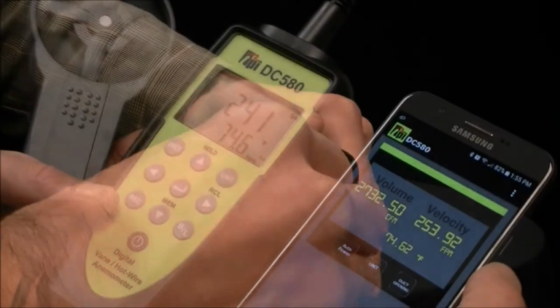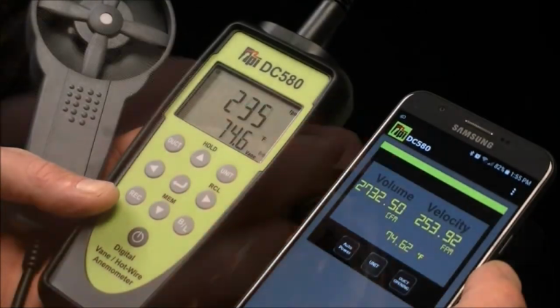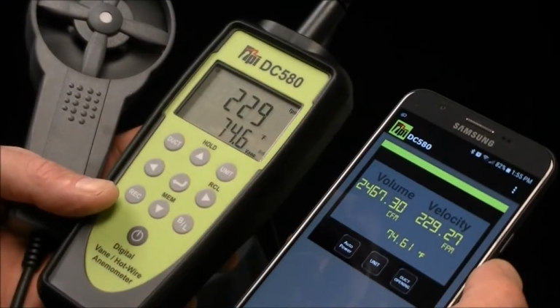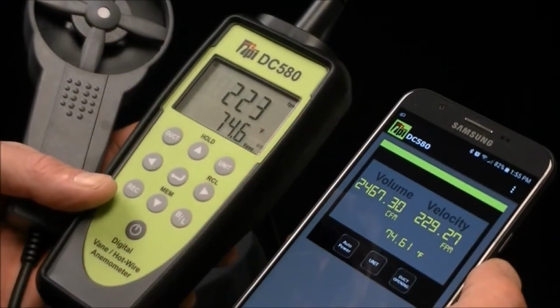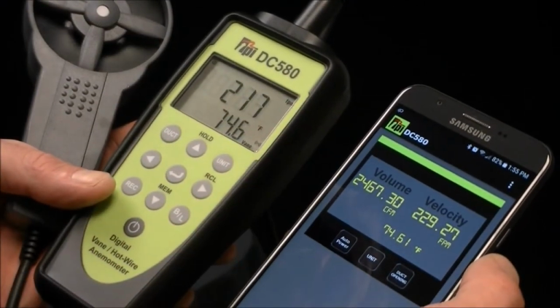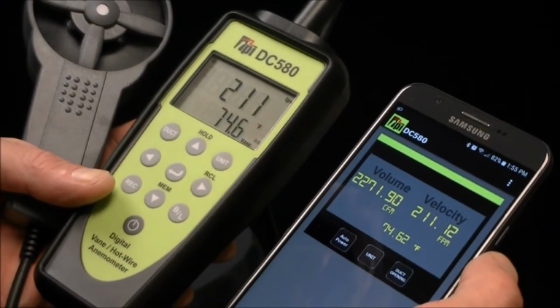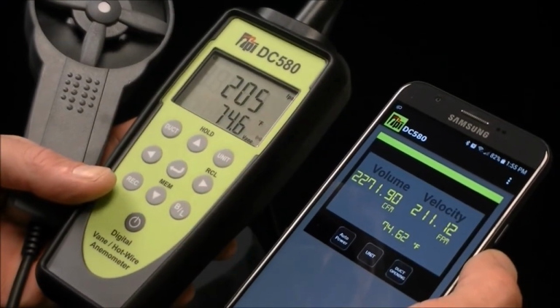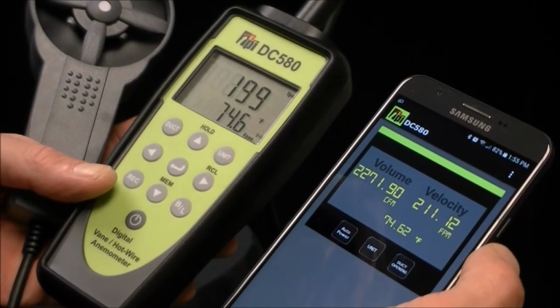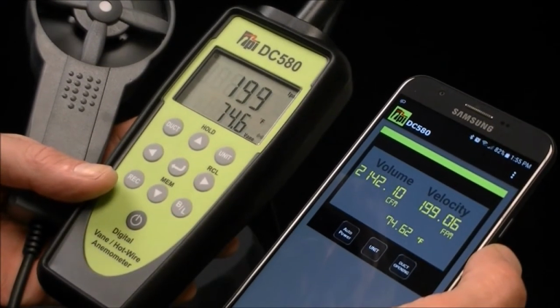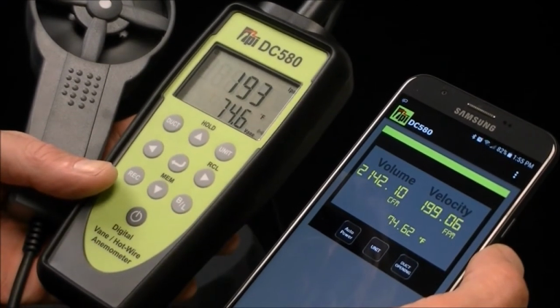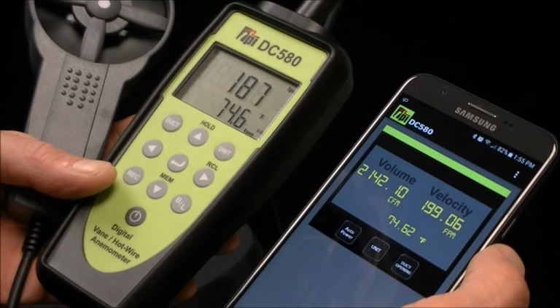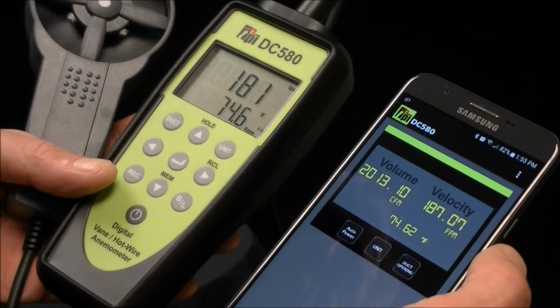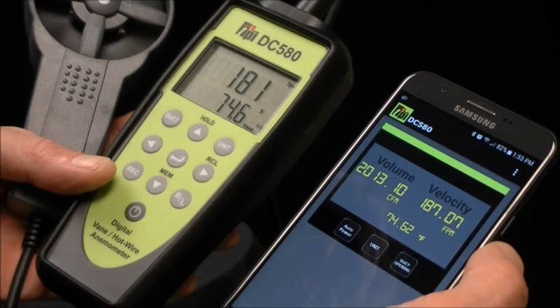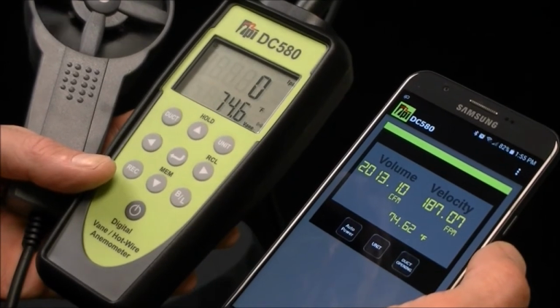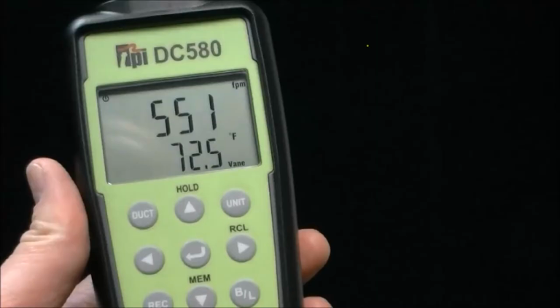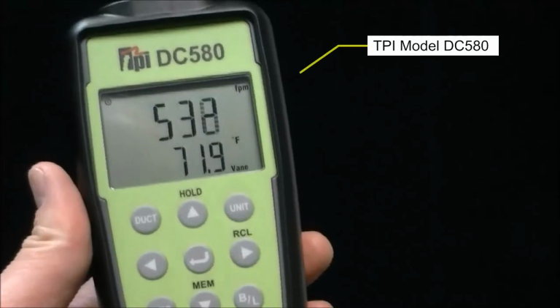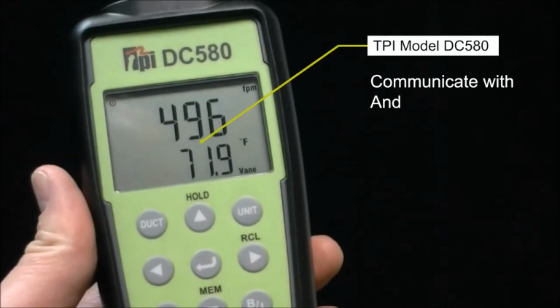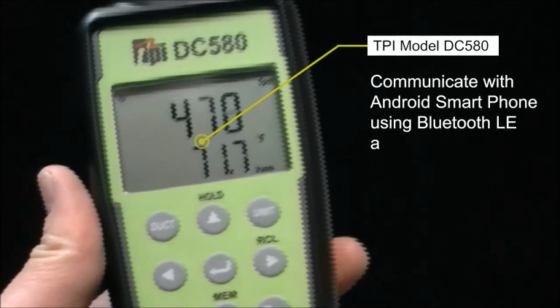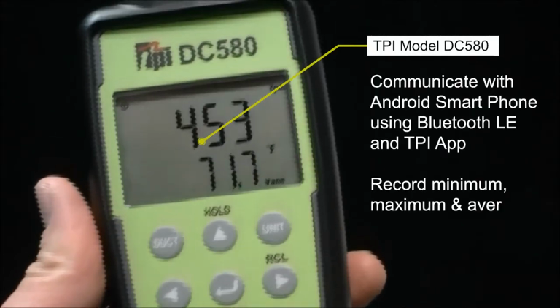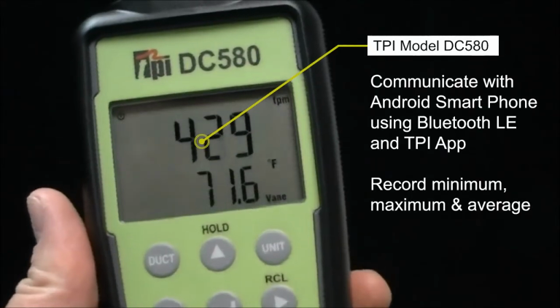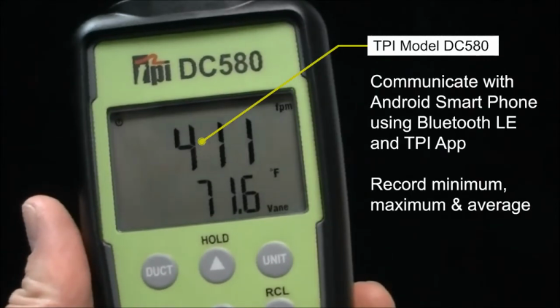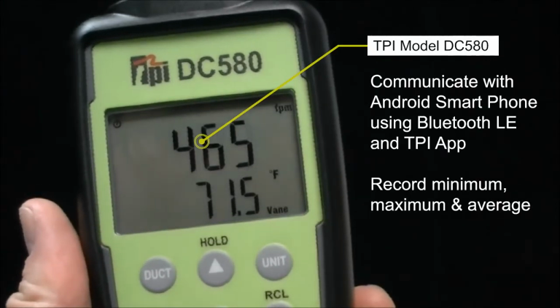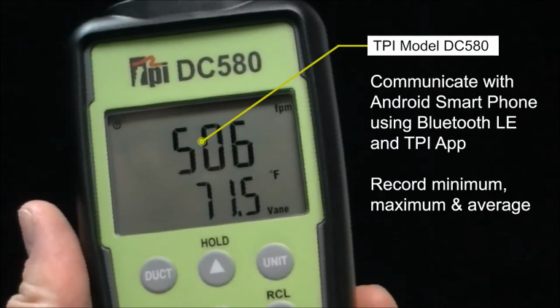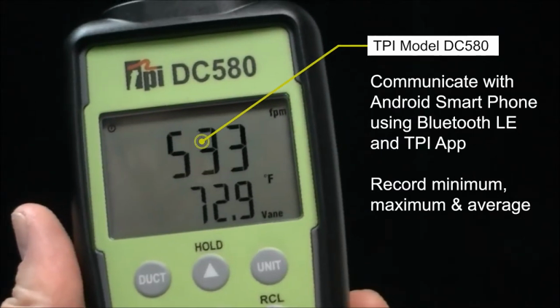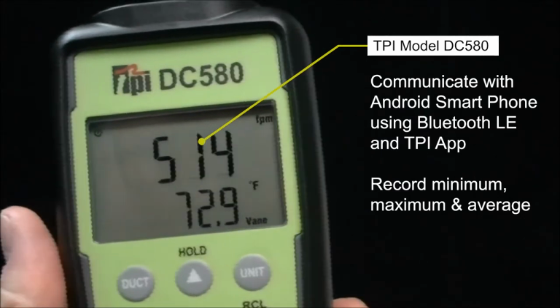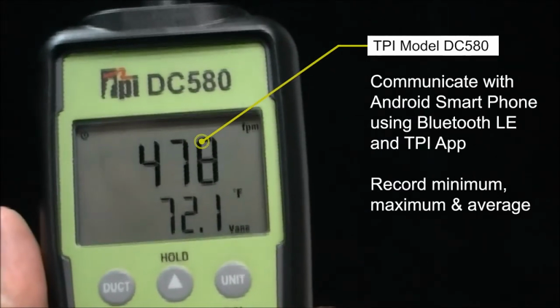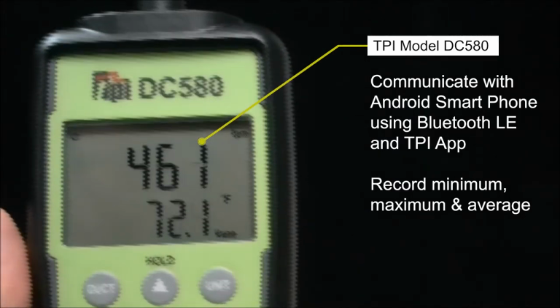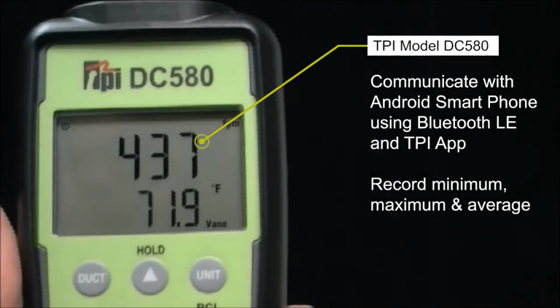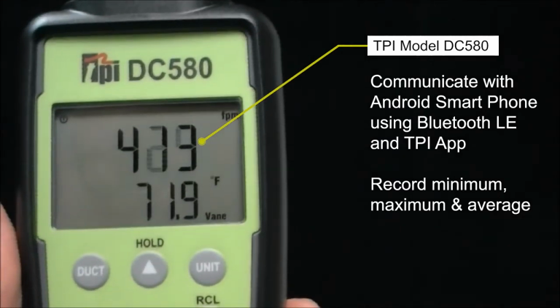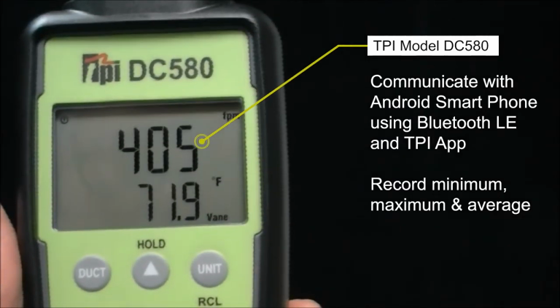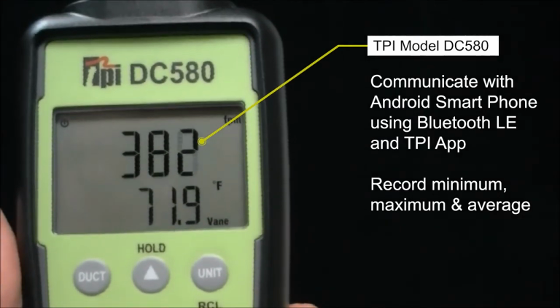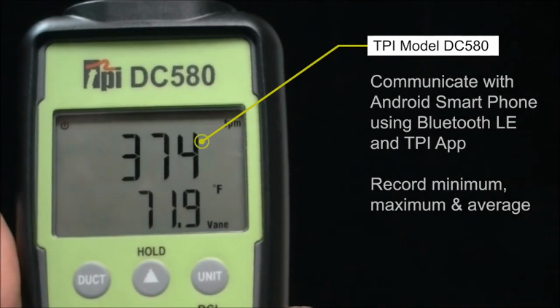View and record volume, temperature and velocity, and save the data to the smartphone app via Bluetooth. This information can be saved and sent via email to the customer directly from the app, including the specific building address for customer reference.